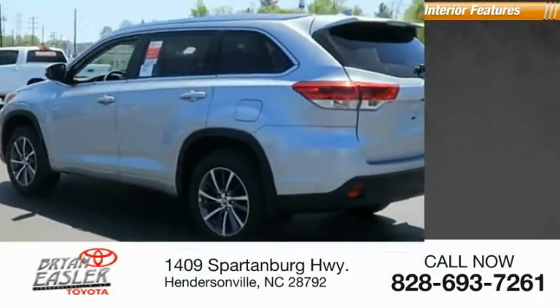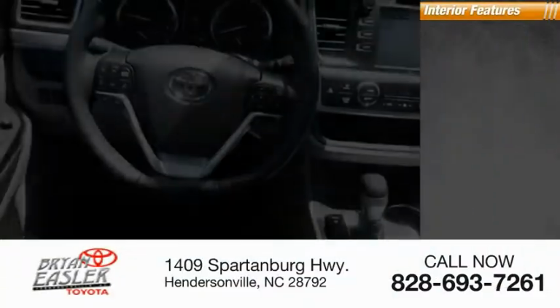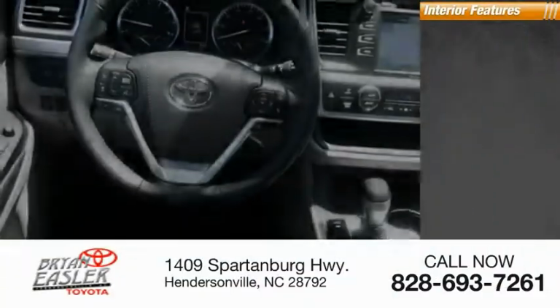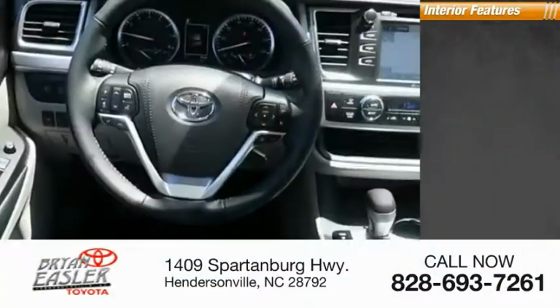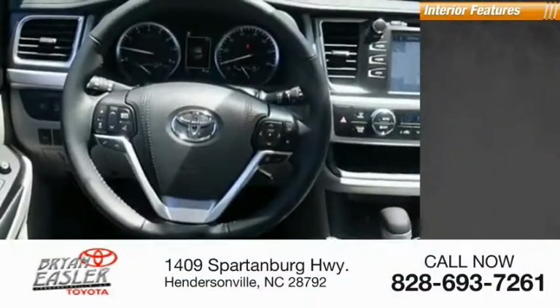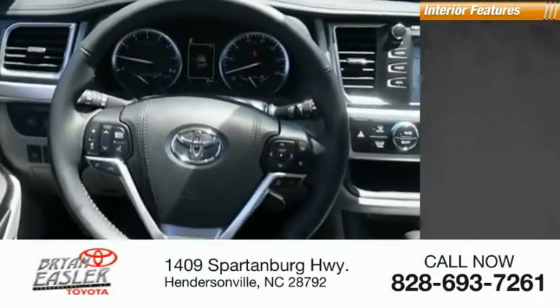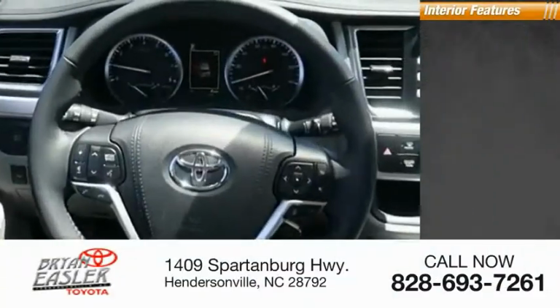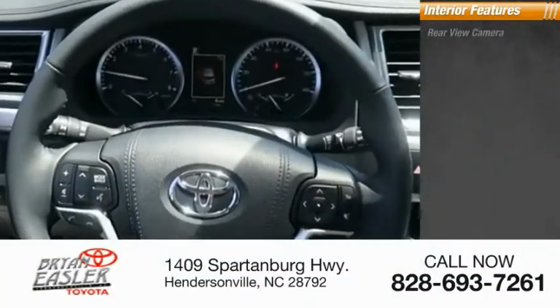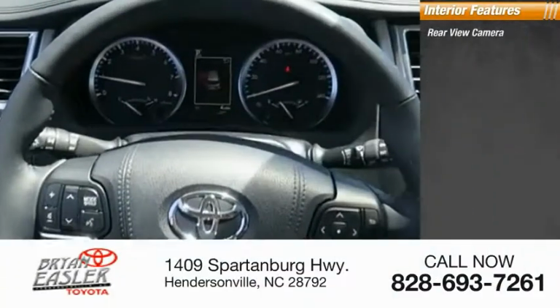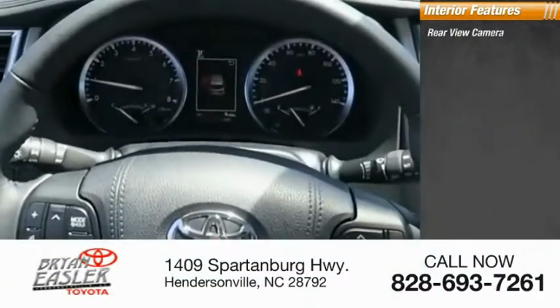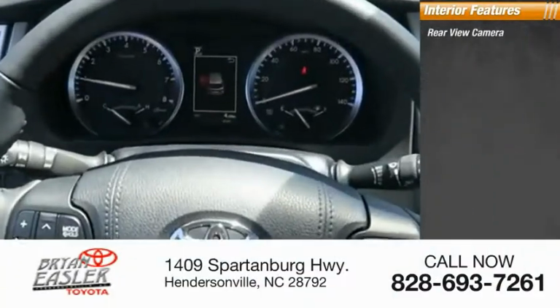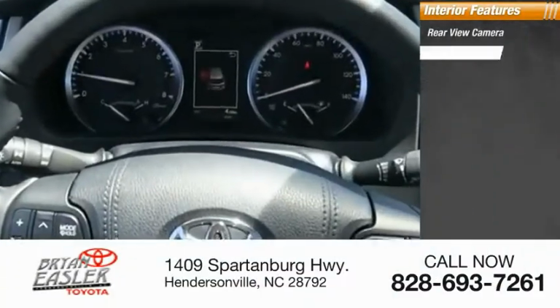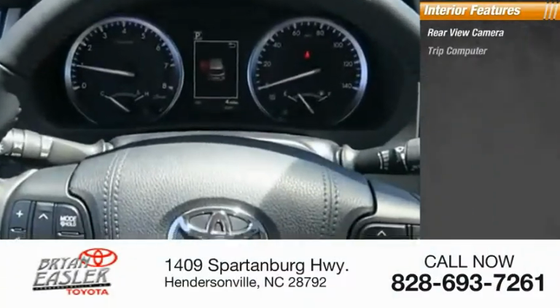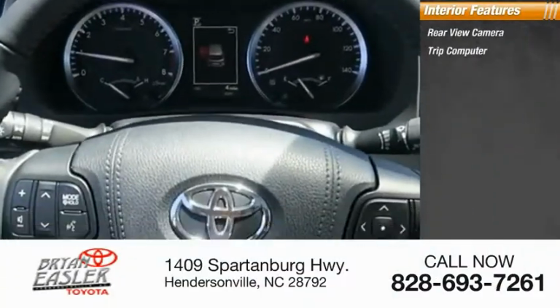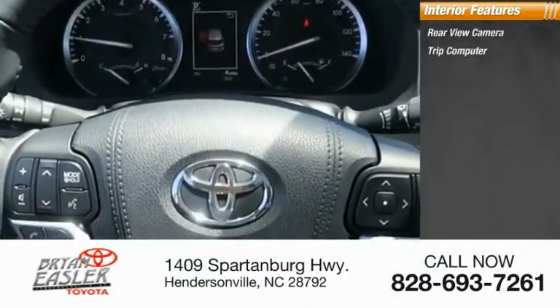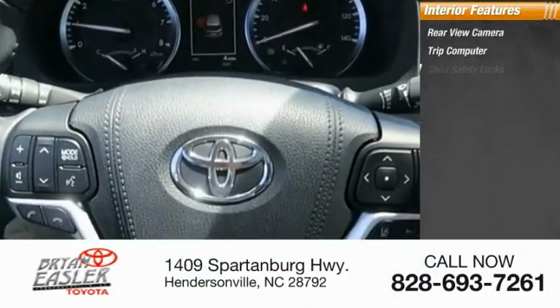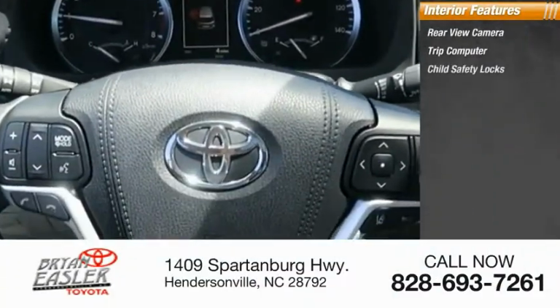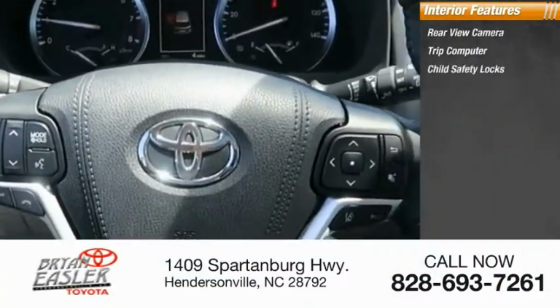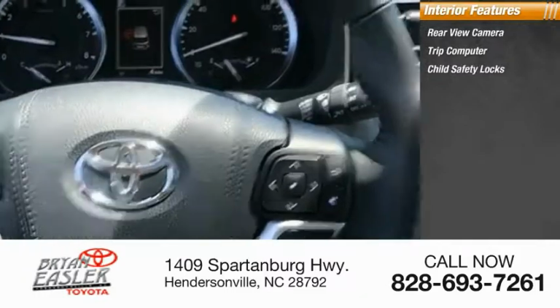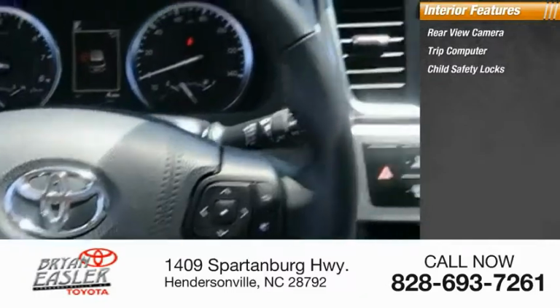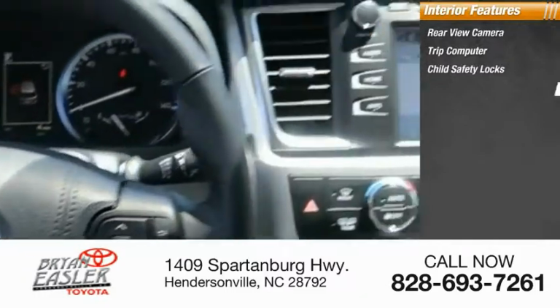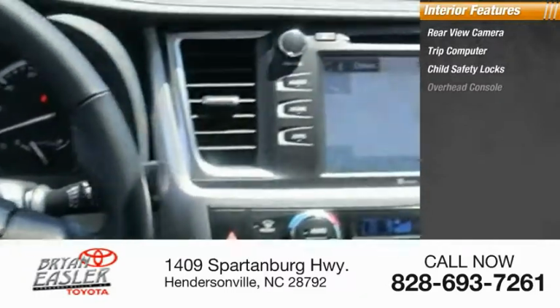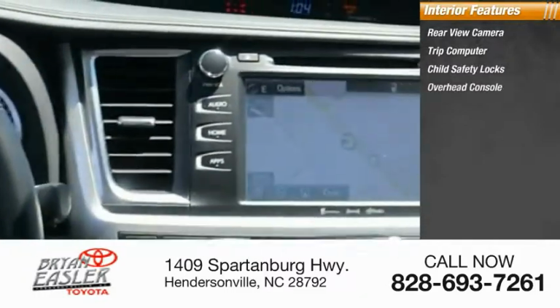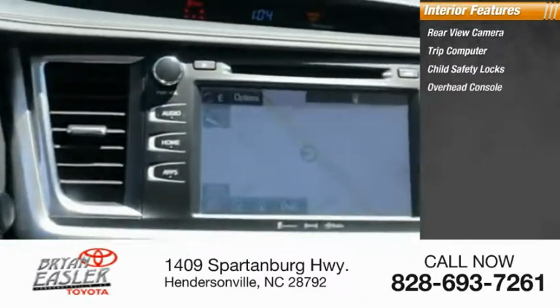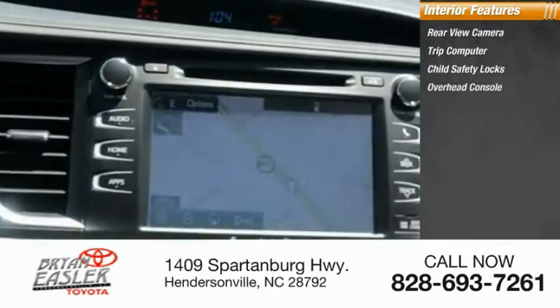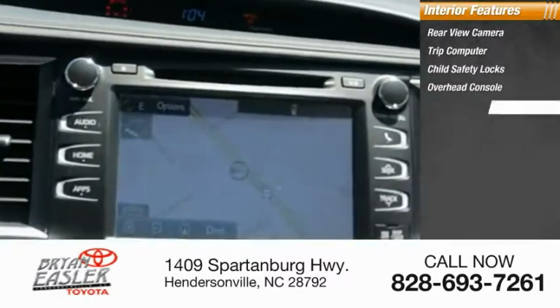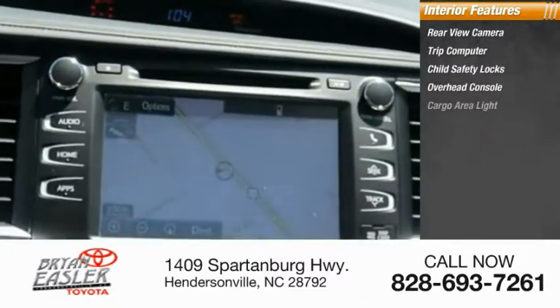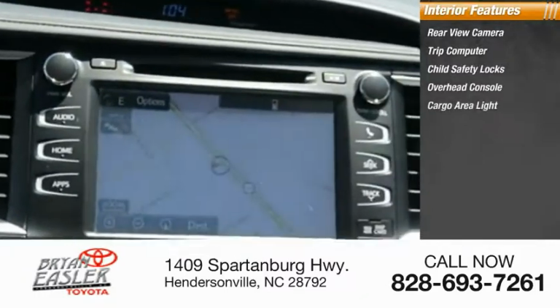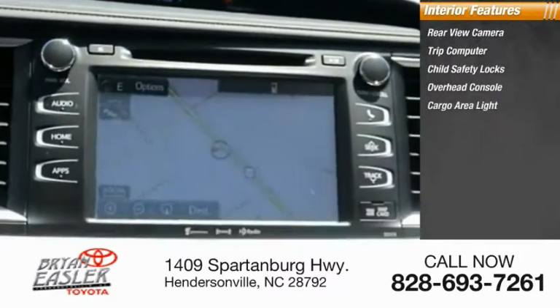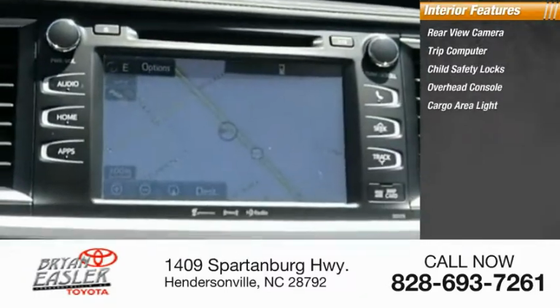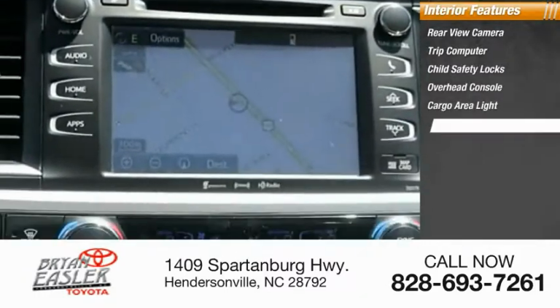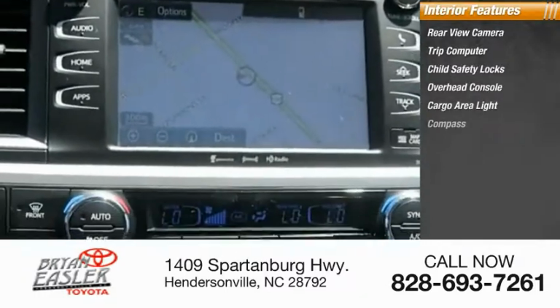Inside you'll find rear-view camera, trip computer, child safety locks, overhead console, cargo area light, compass.